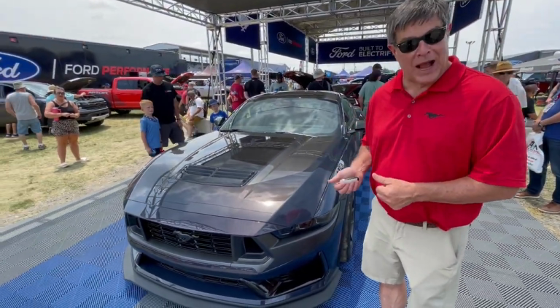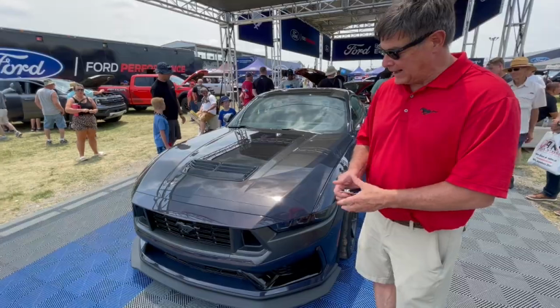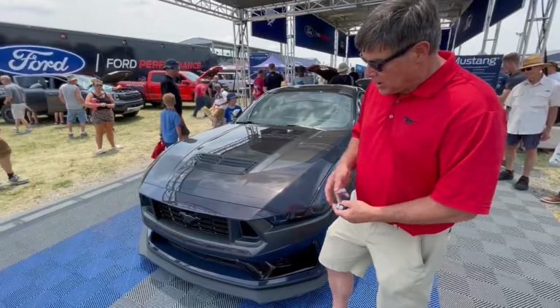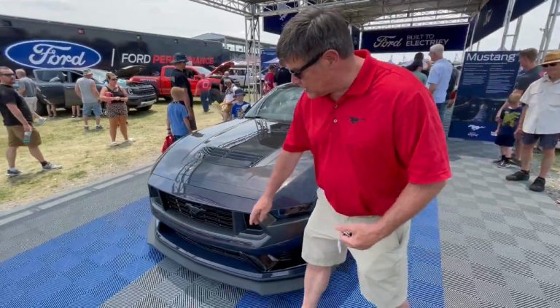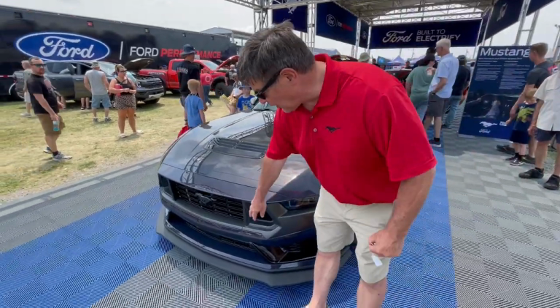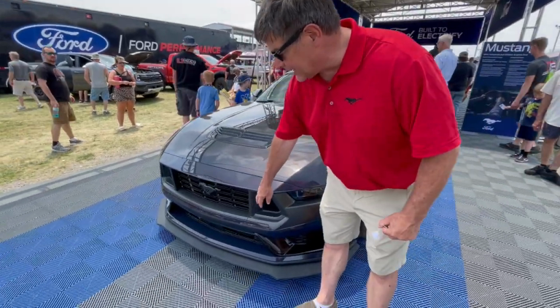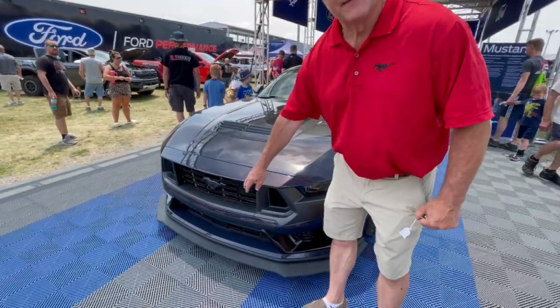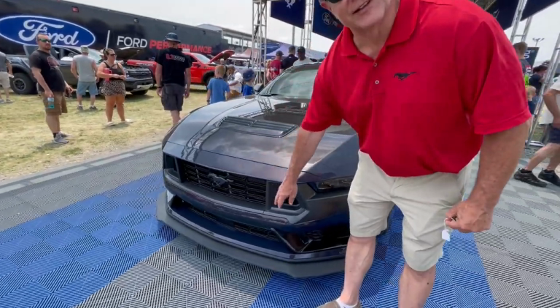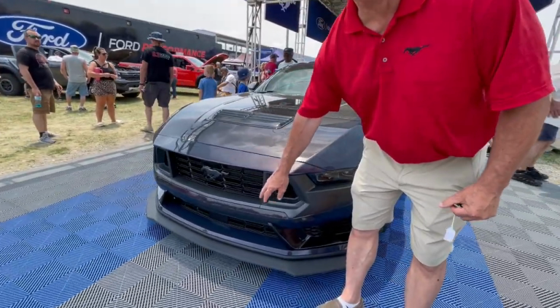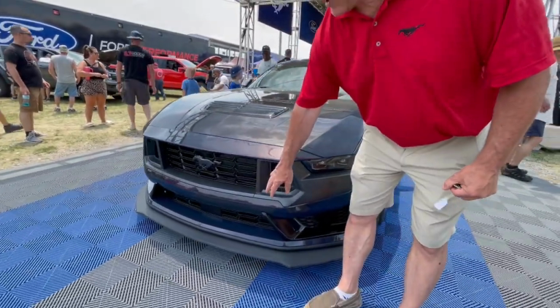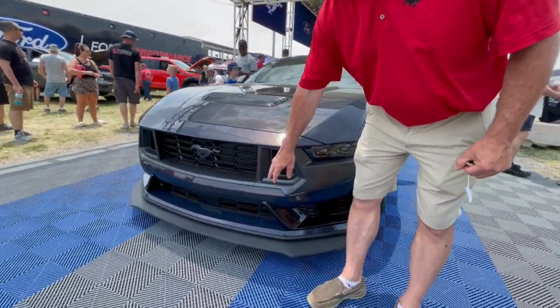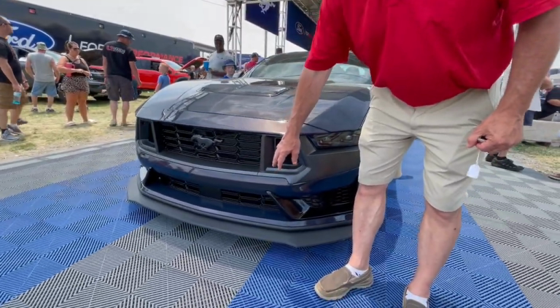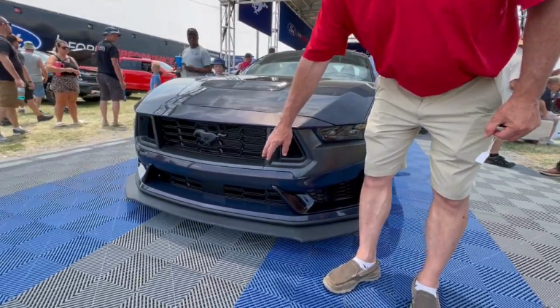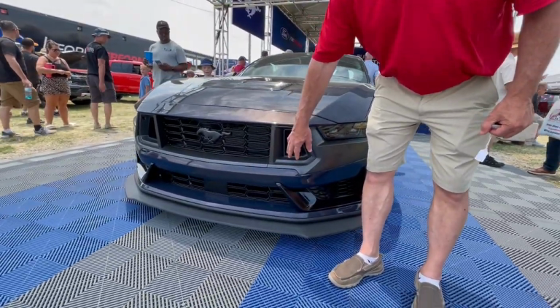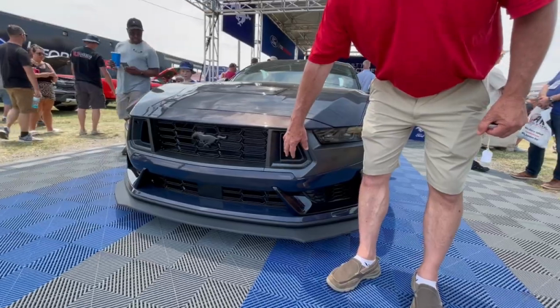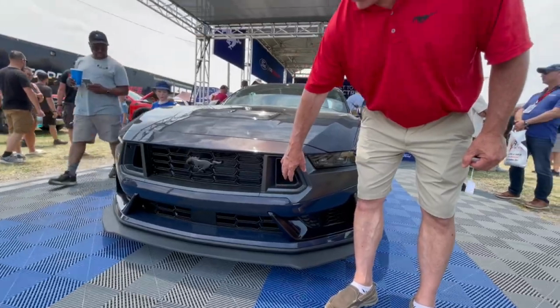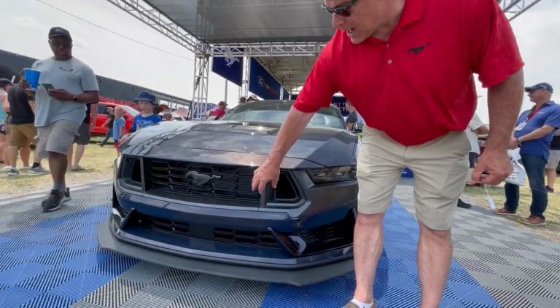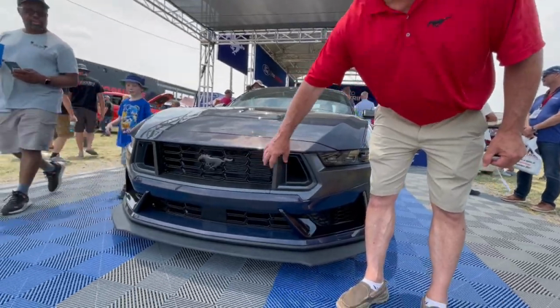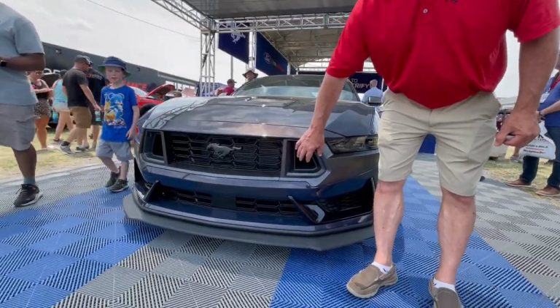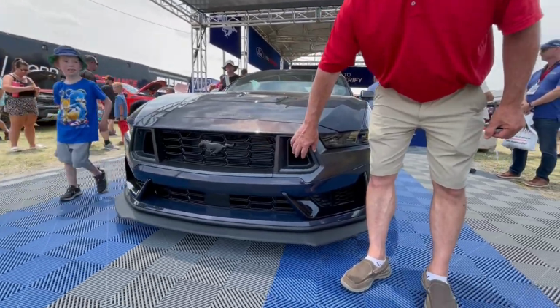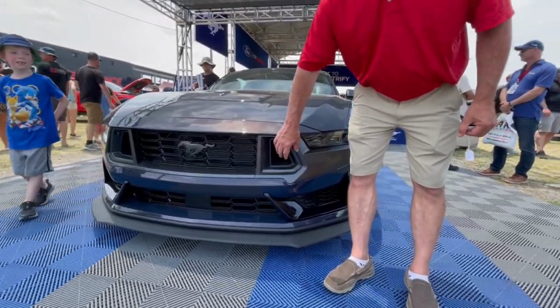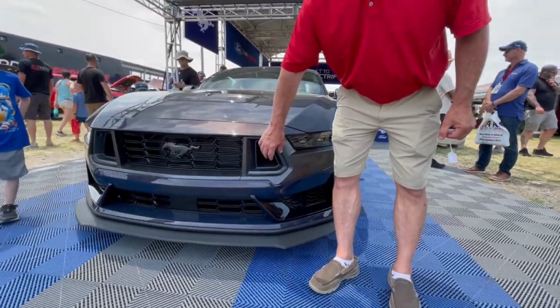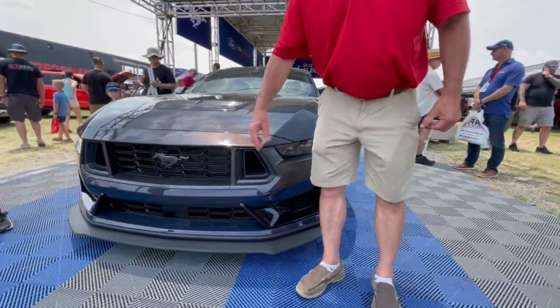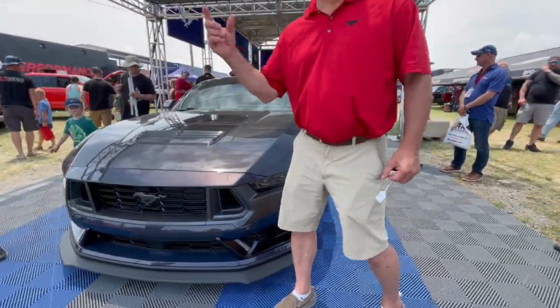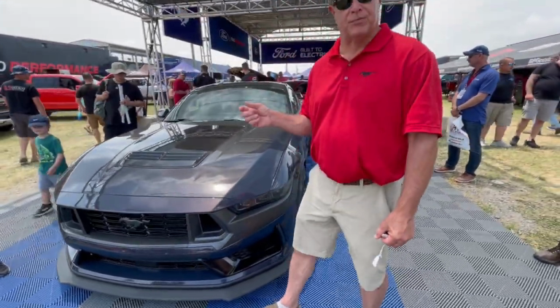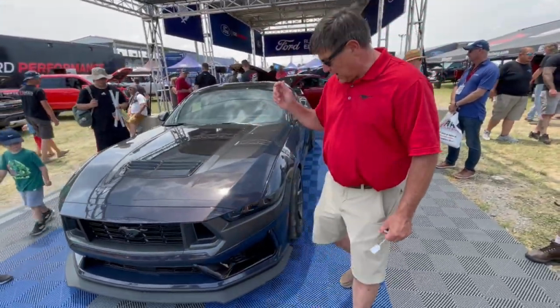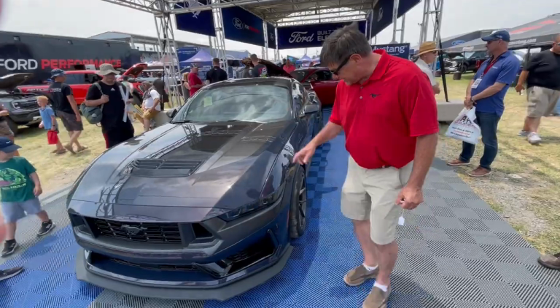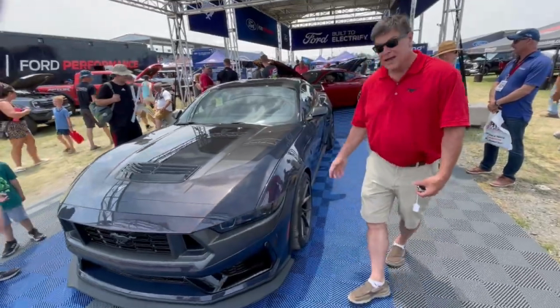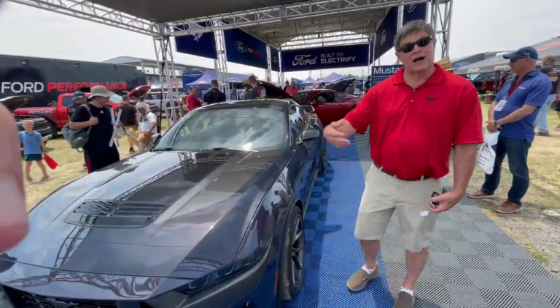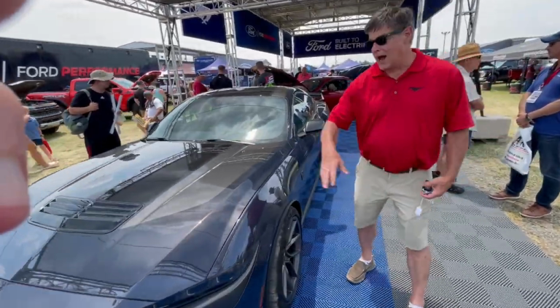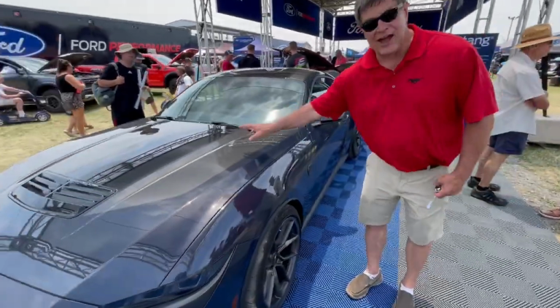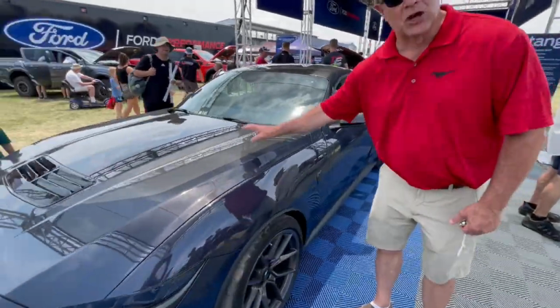A unique front end designed with the handling package, which includes the front splitter and all of the air inlets for the cooling, including the smaller radiator. Come around and that's how you go.